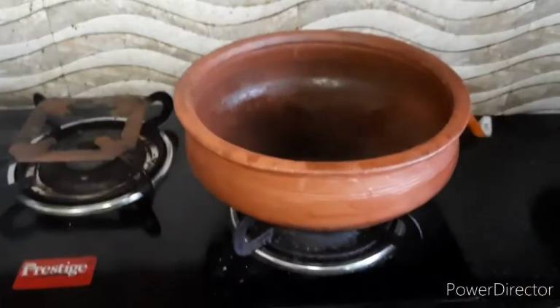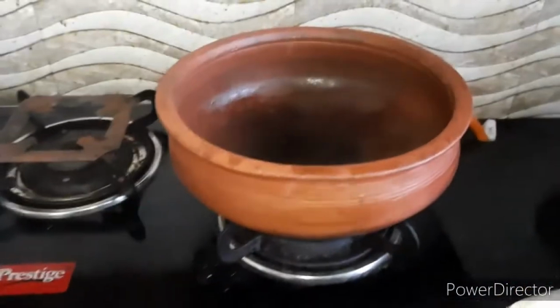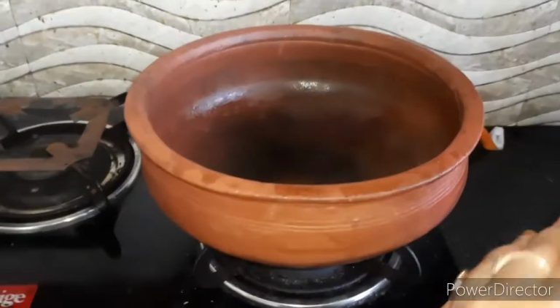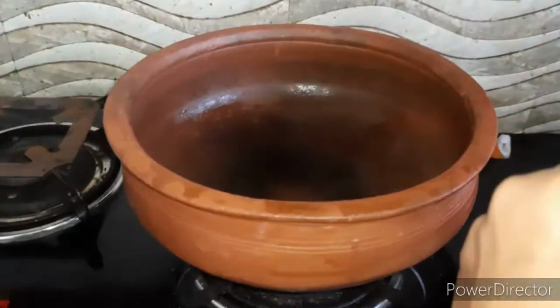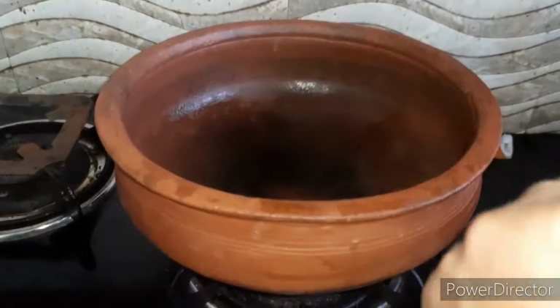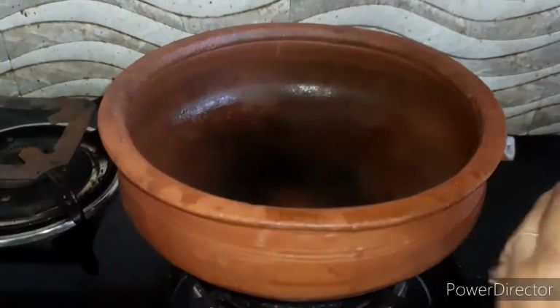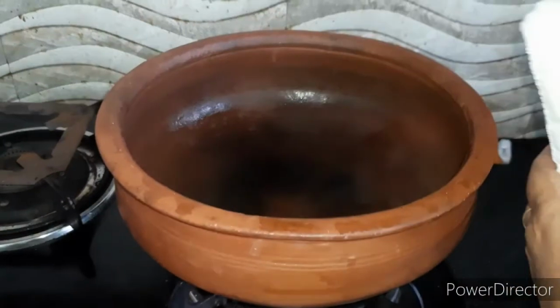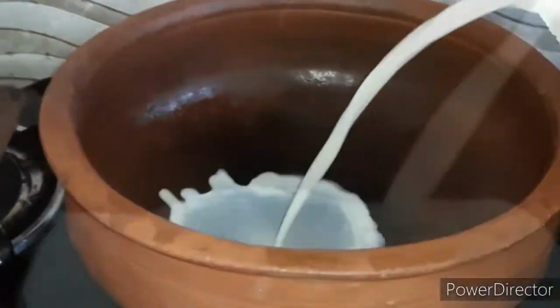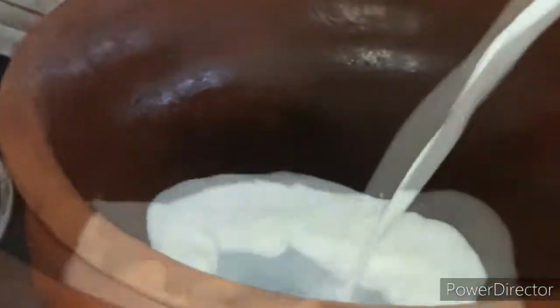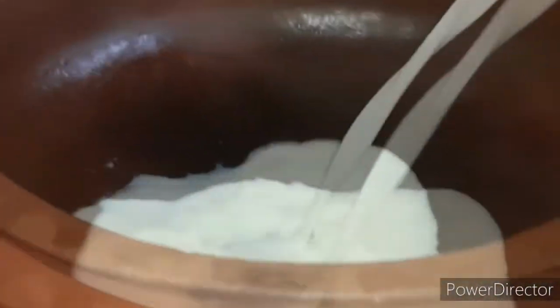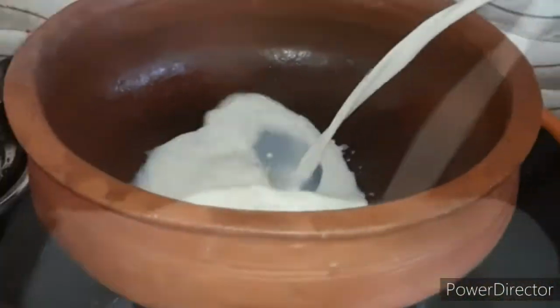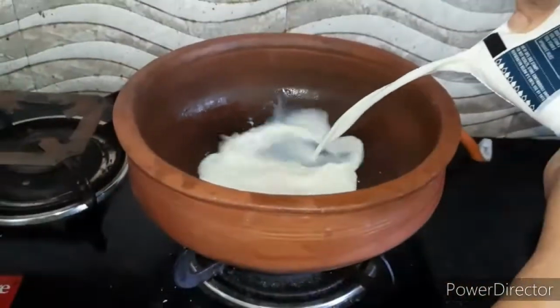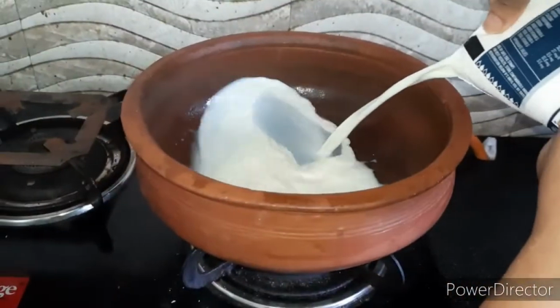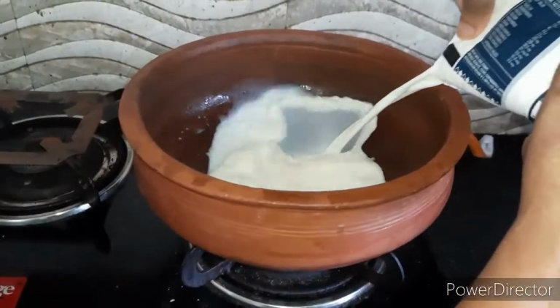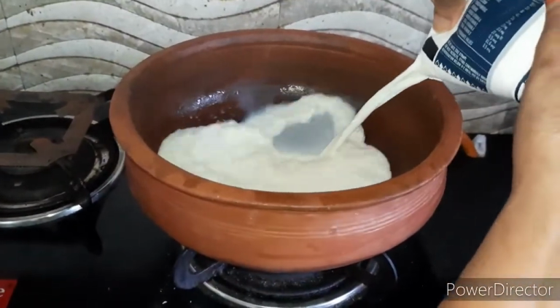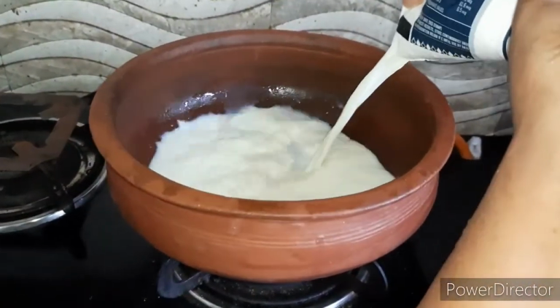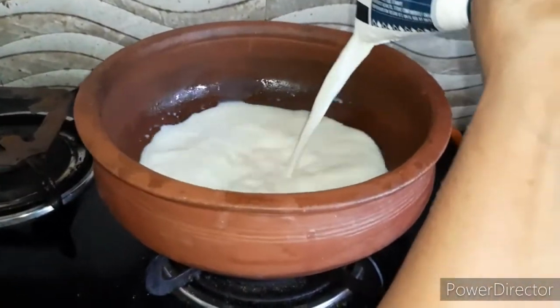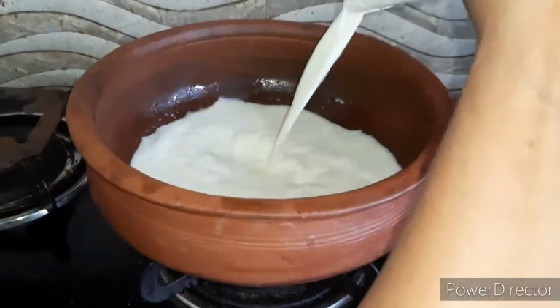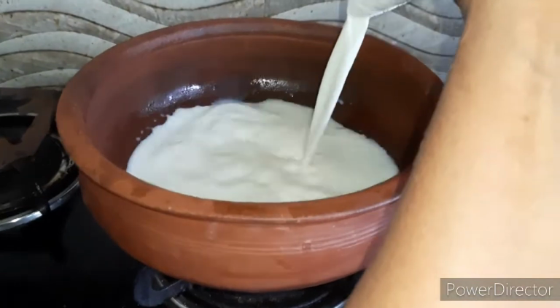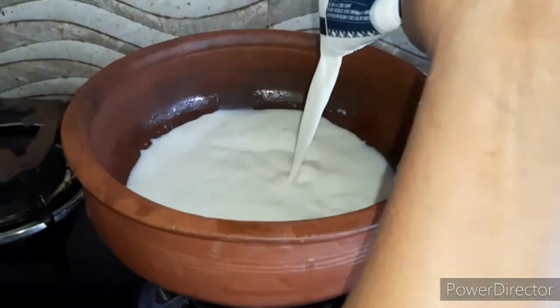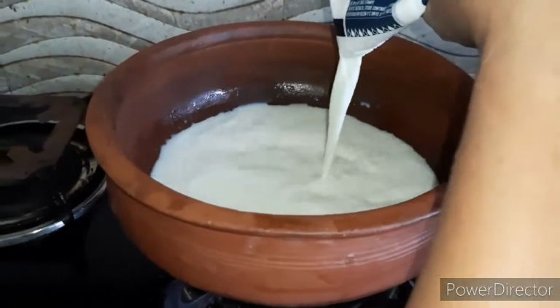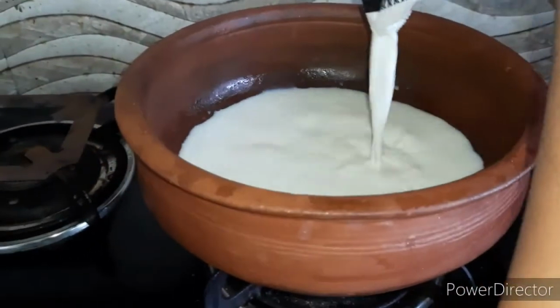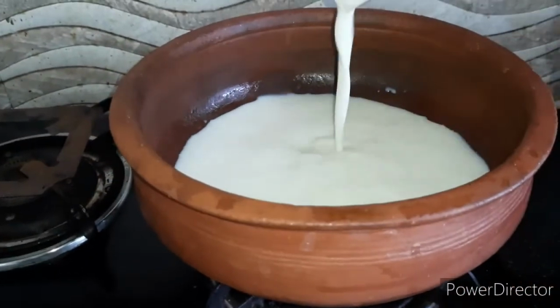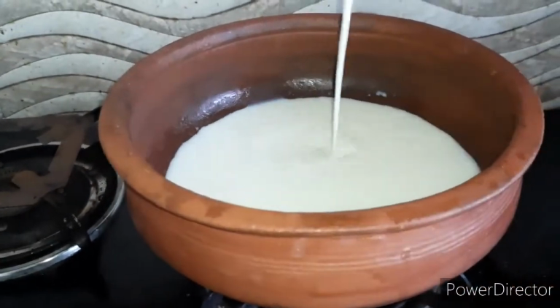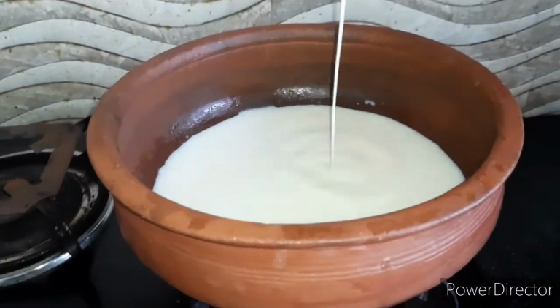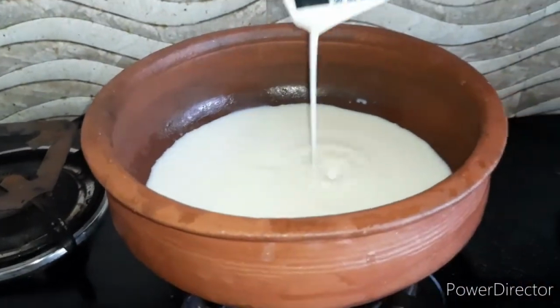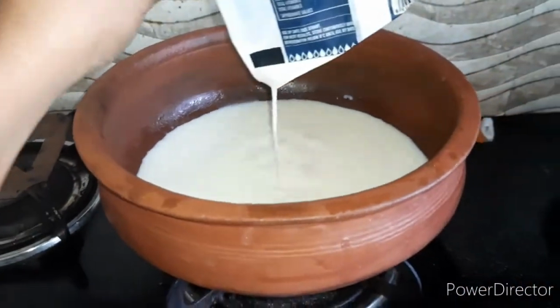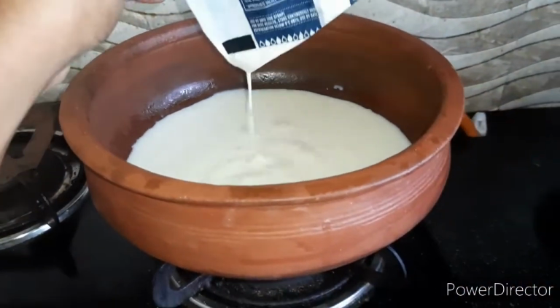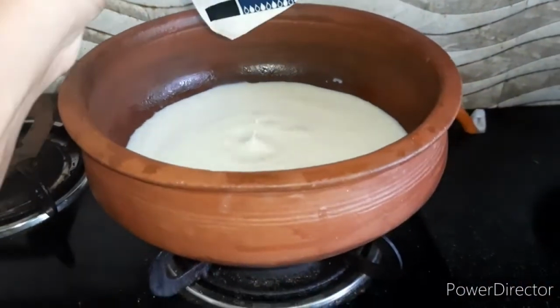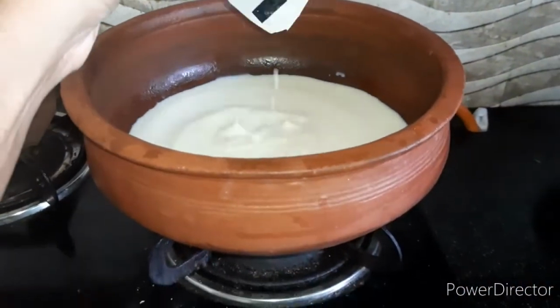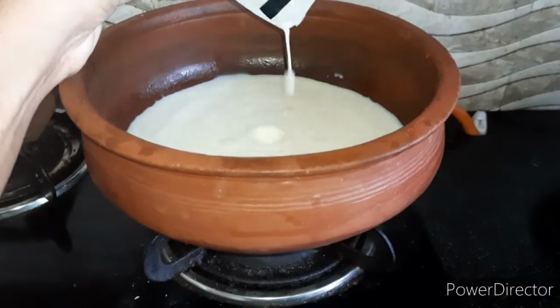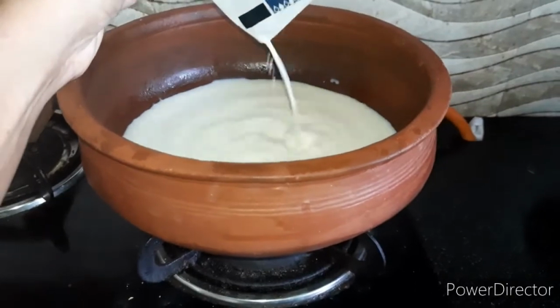We also have 1 liter of milk. Now we will add the milk to our ground rice flour. You can adjust quantities as per your taste — it is completely your choice.